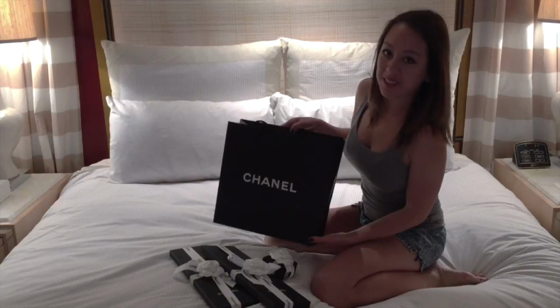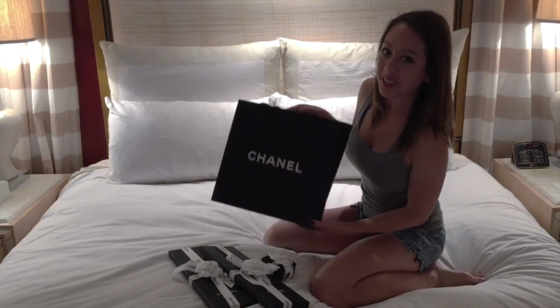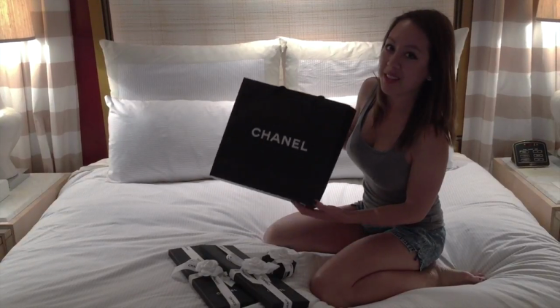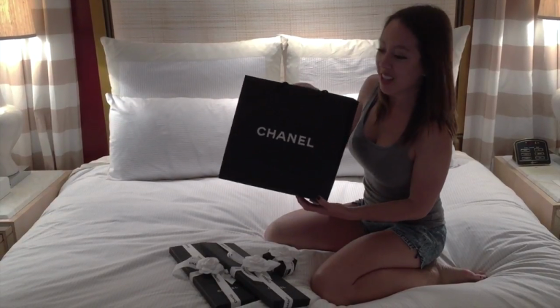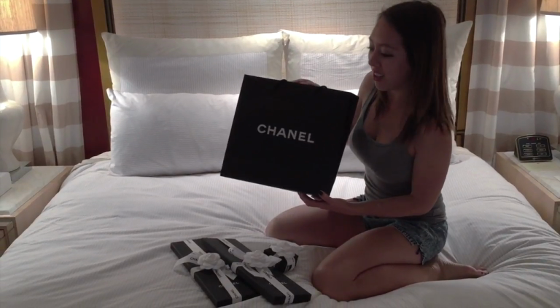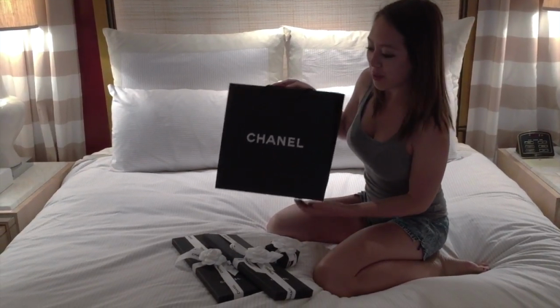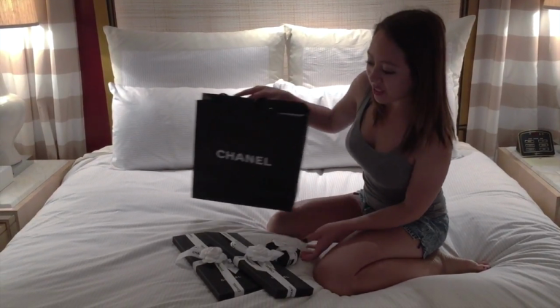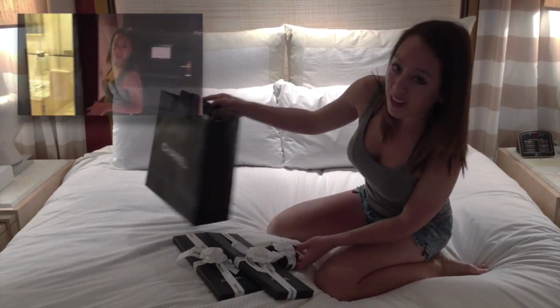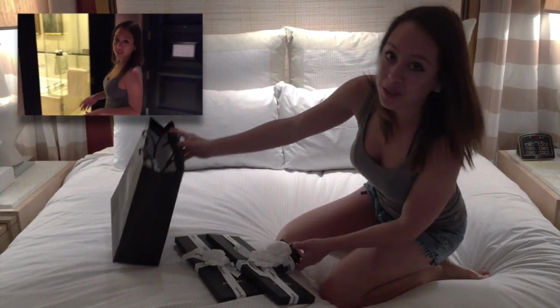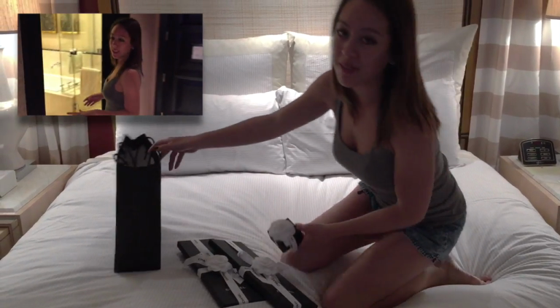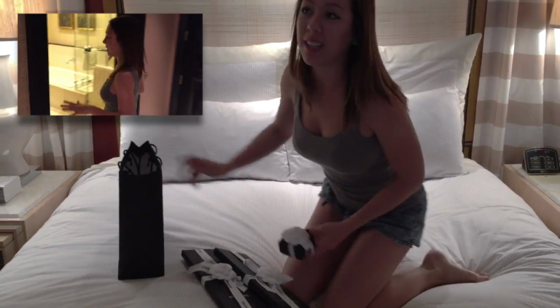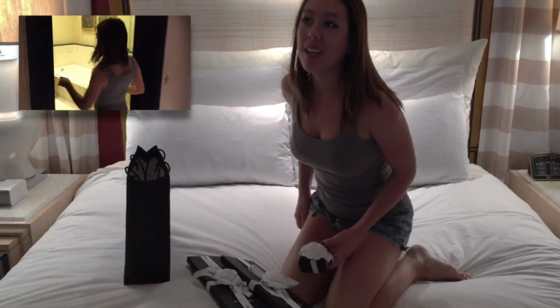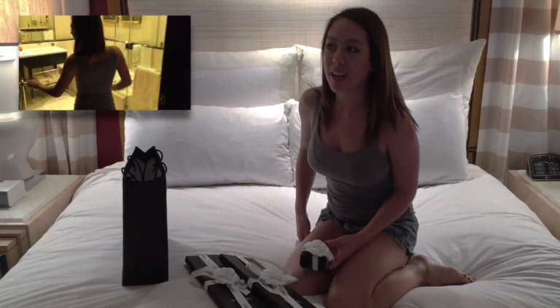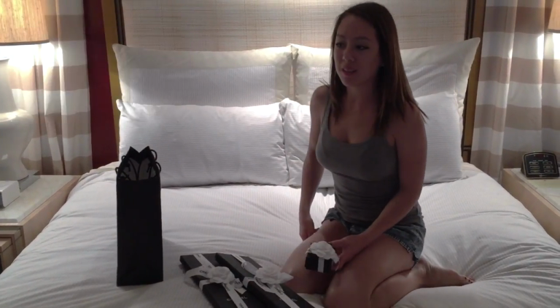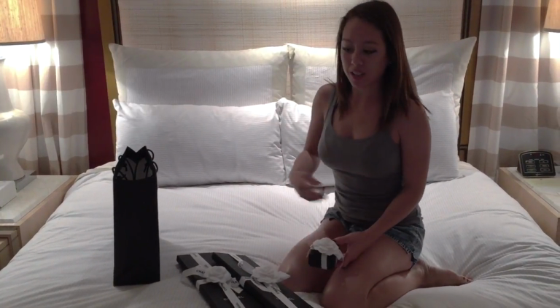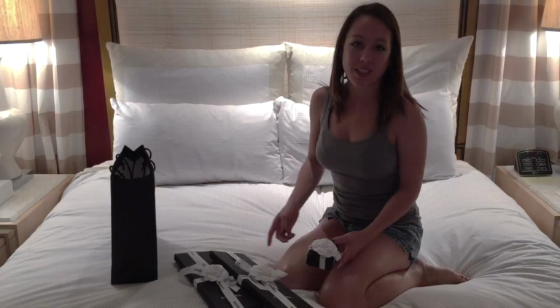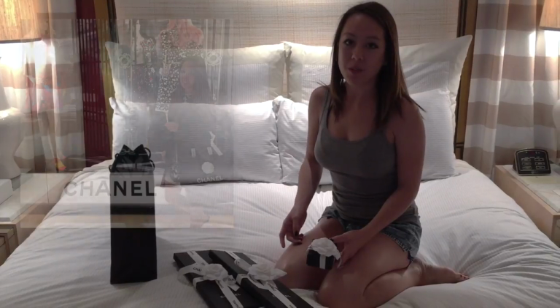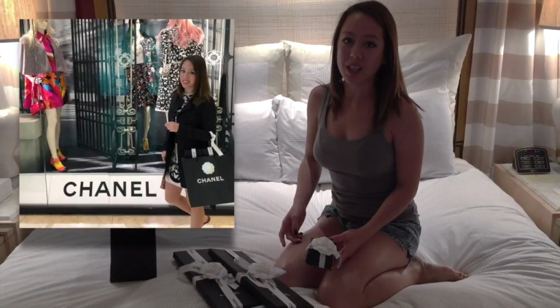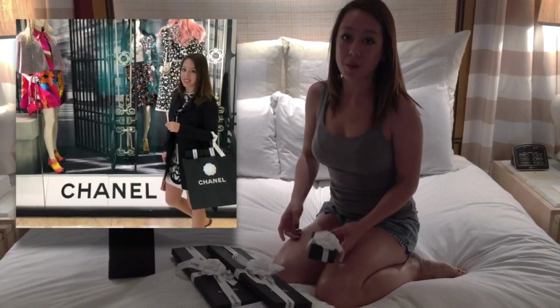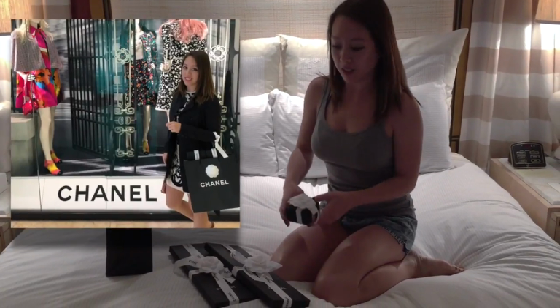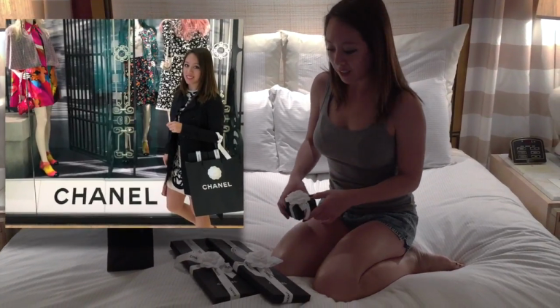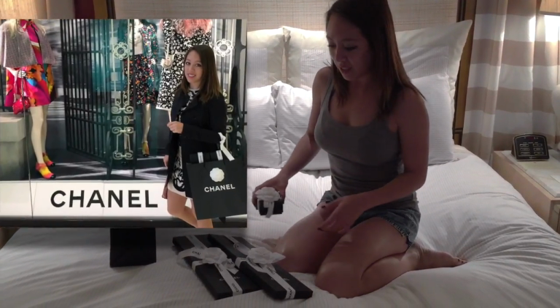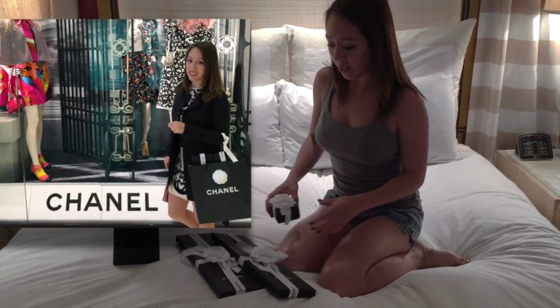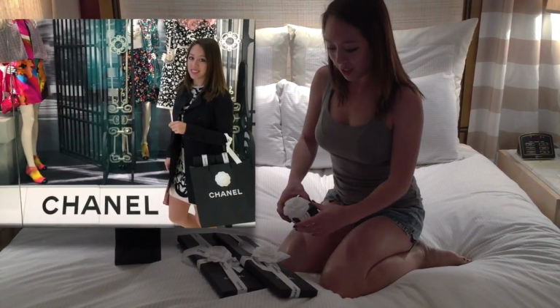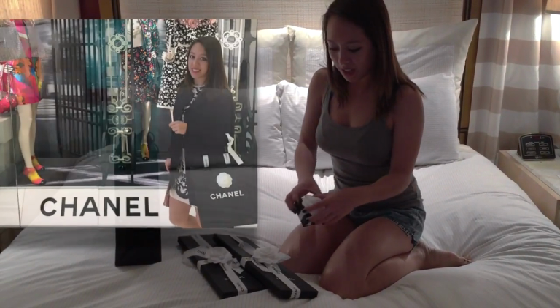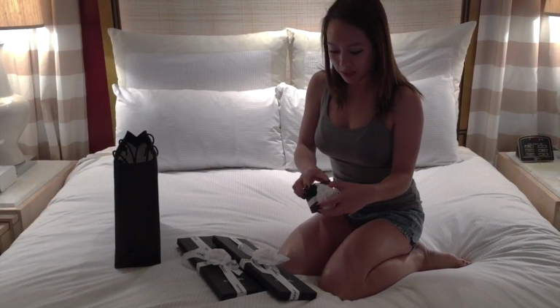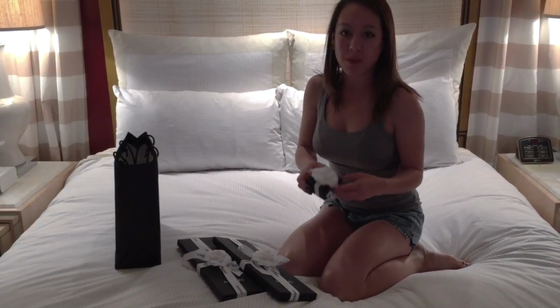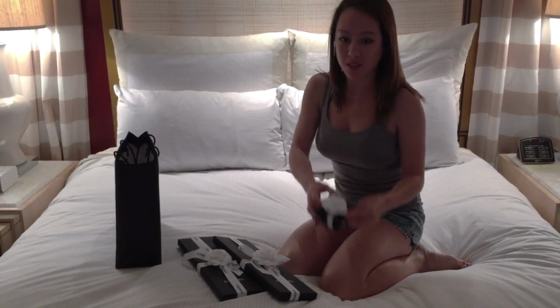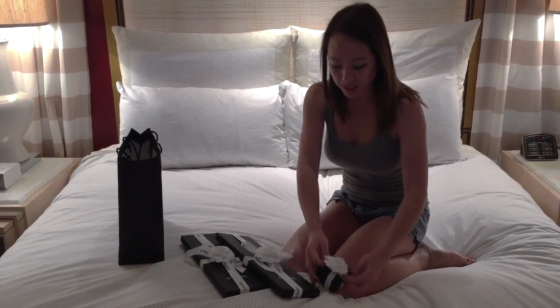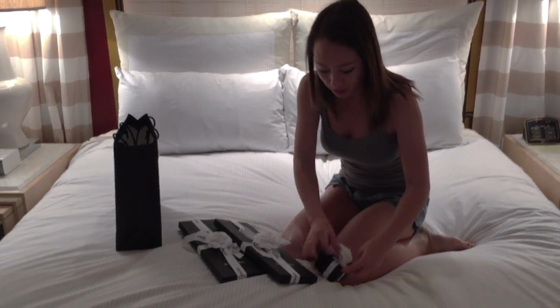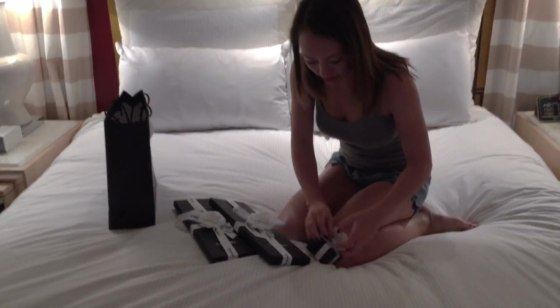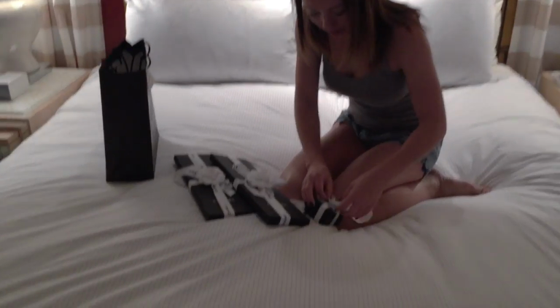In today's video we have a Chanel haul. We're currently at Encore at Vegas and we actually got these at the Chanel boutique from the Wynn Hotel. So here are the items that we got, and I'm just going to do a quick unboxing of them.